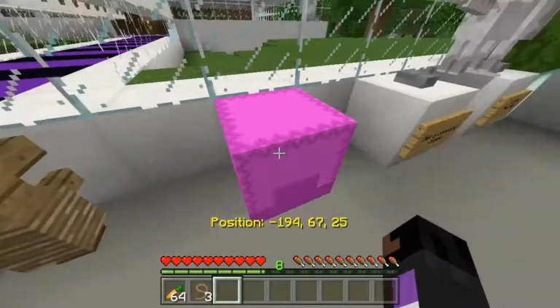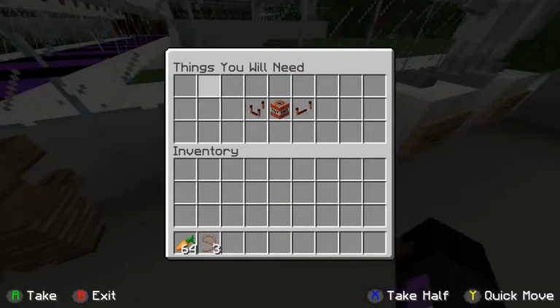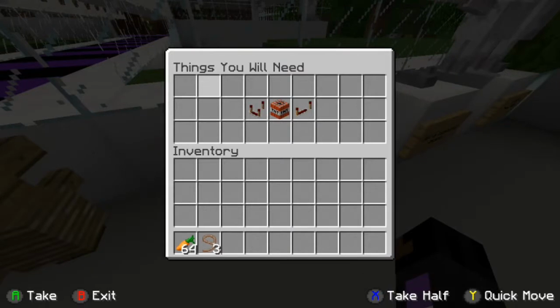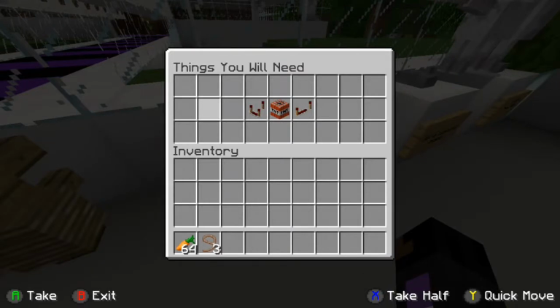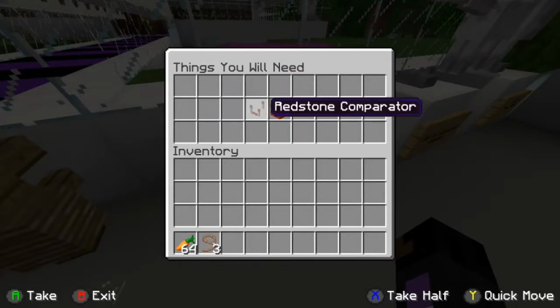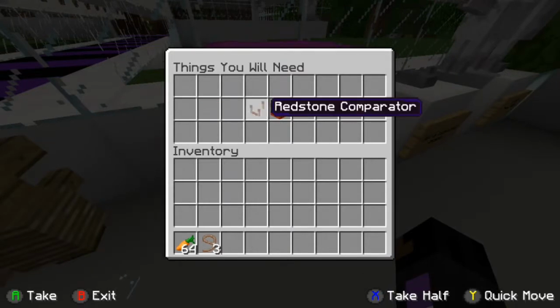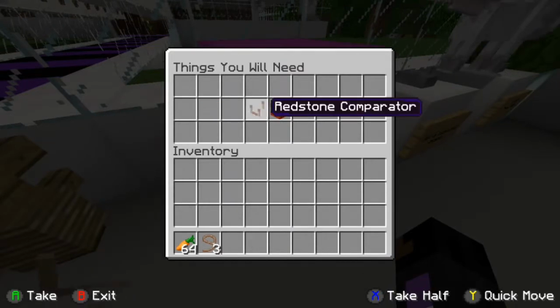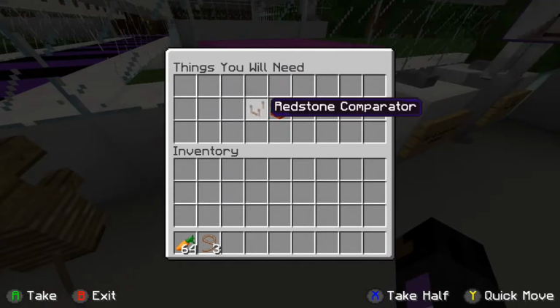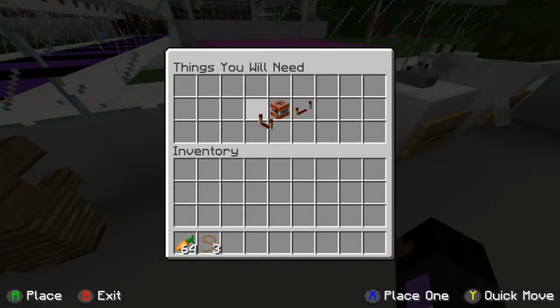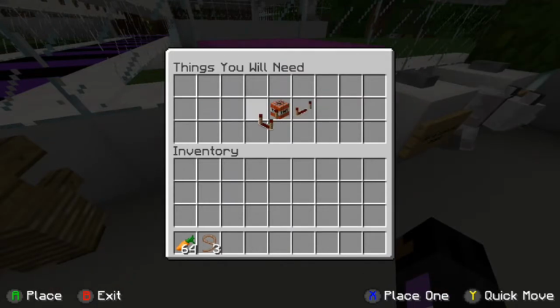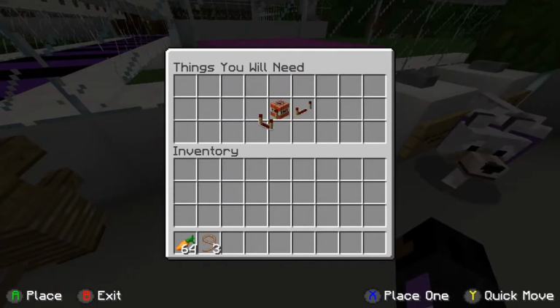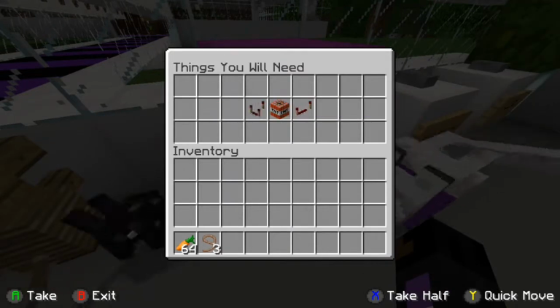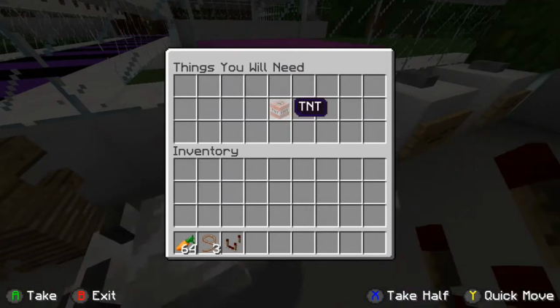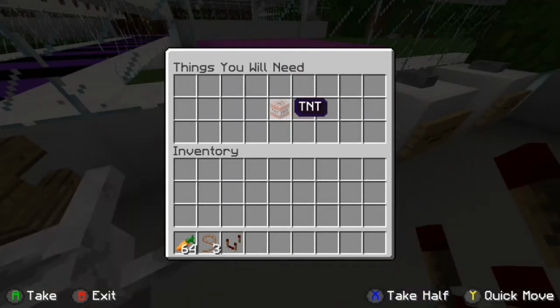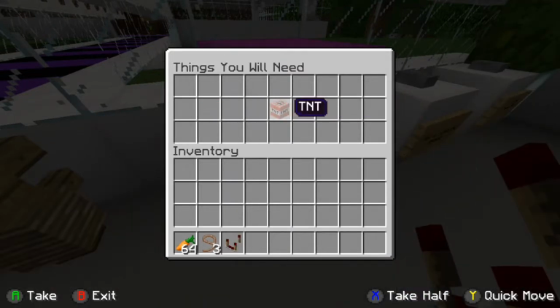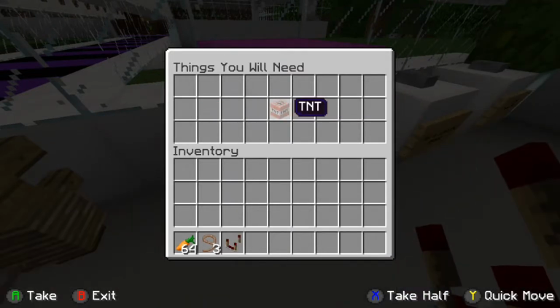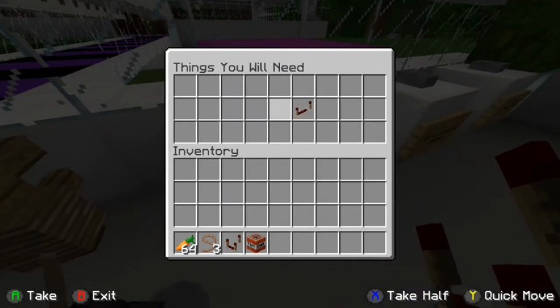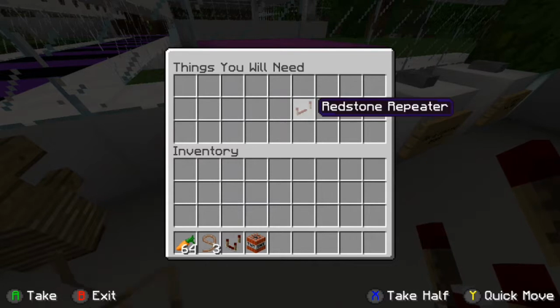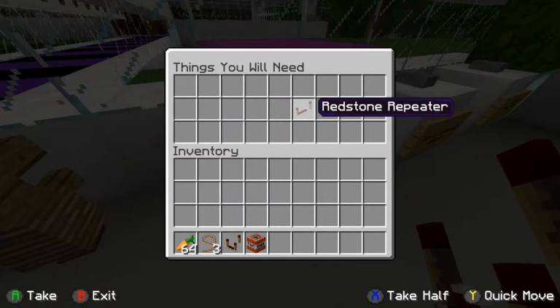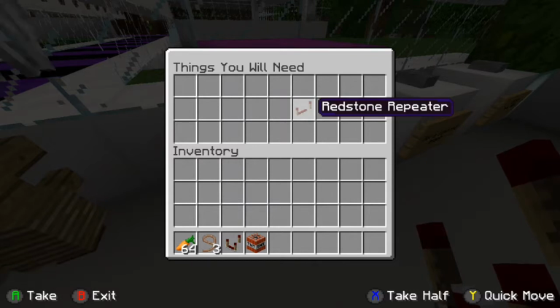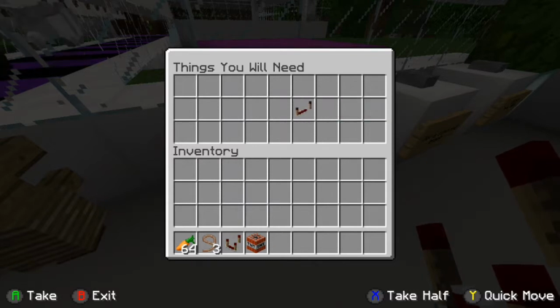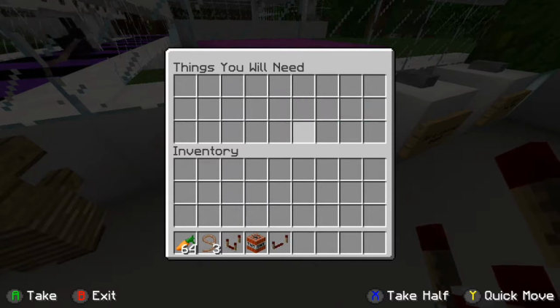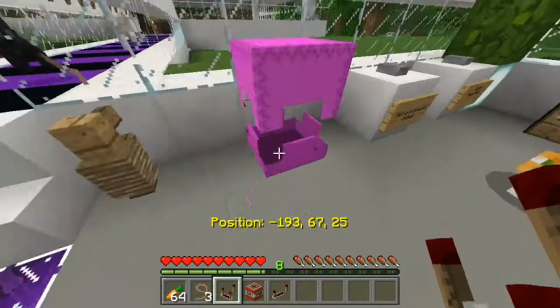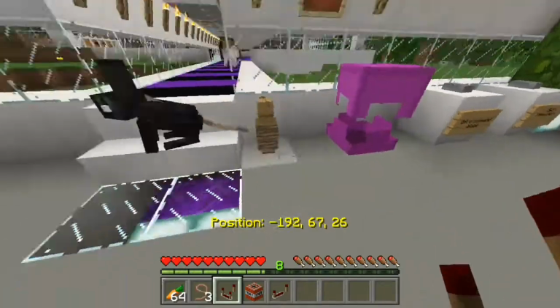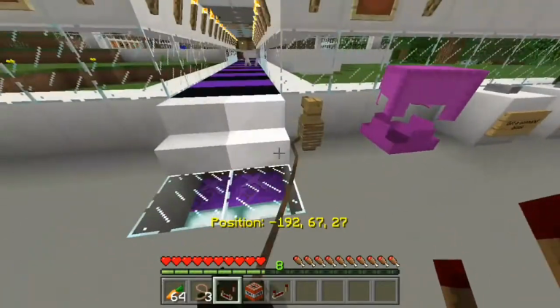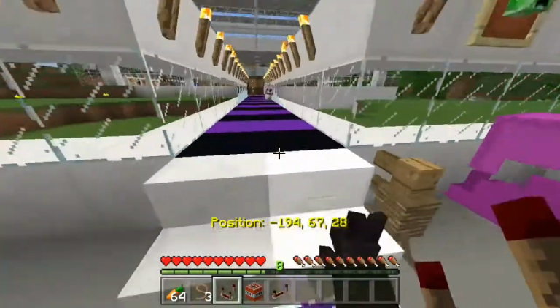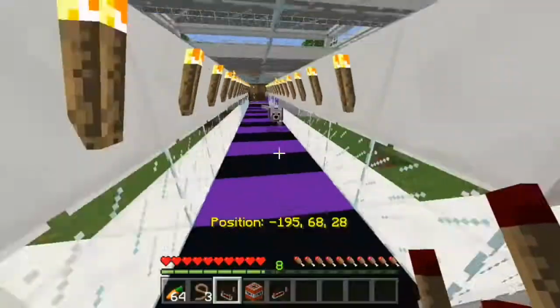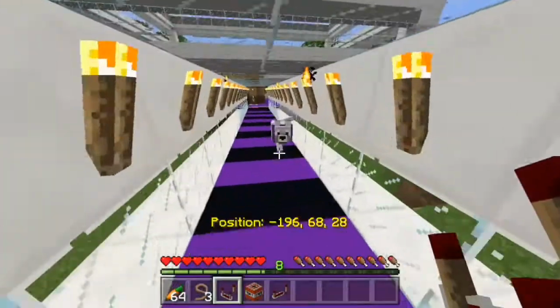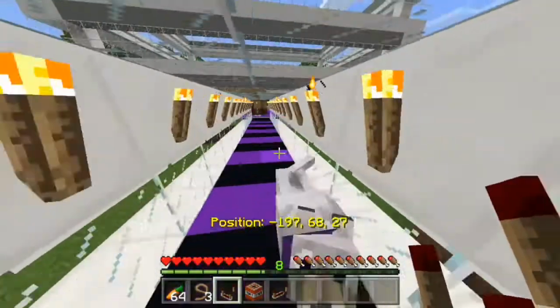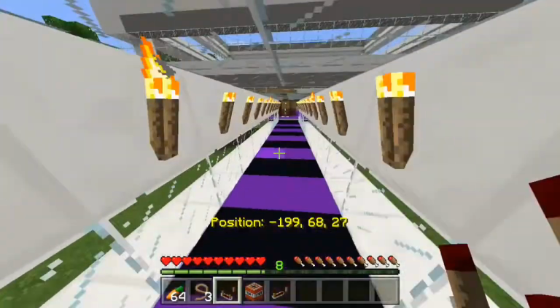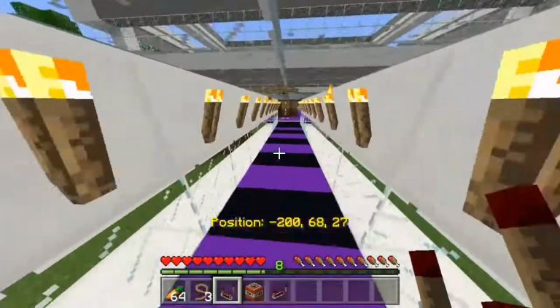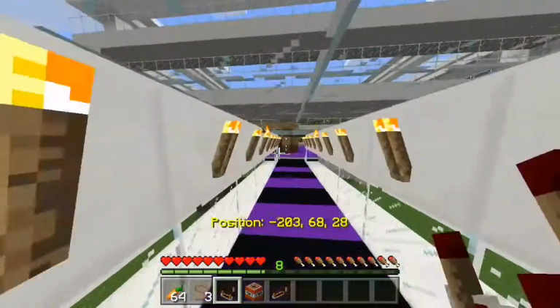So let's get on to the things you need. You need a redstone comparator, a TNT, and a redstone repeater. So let's go on to the testing facility right now.